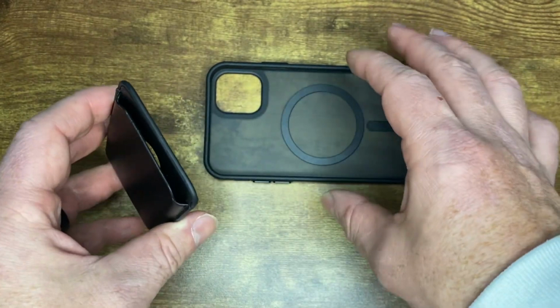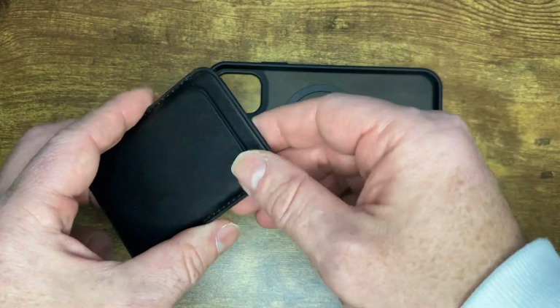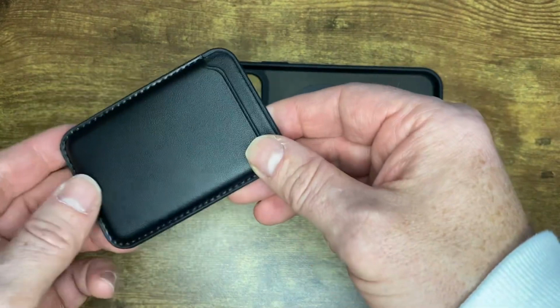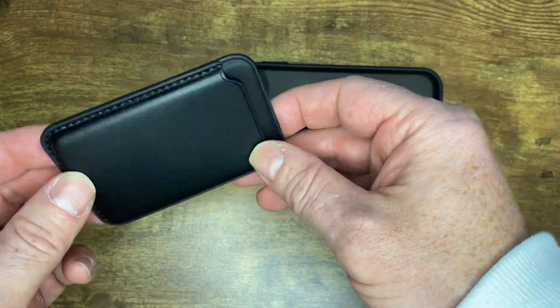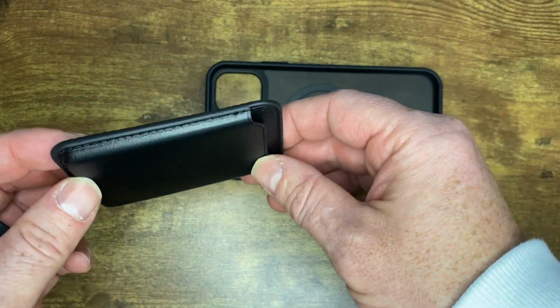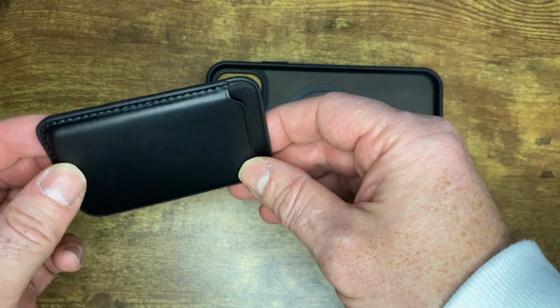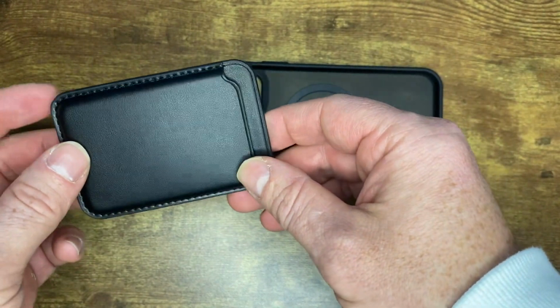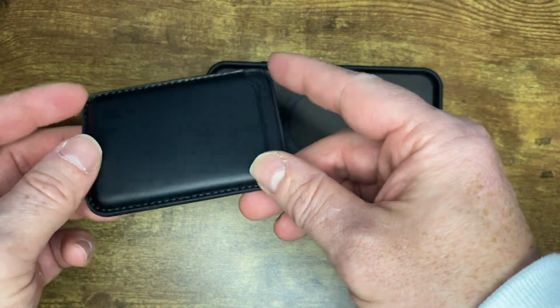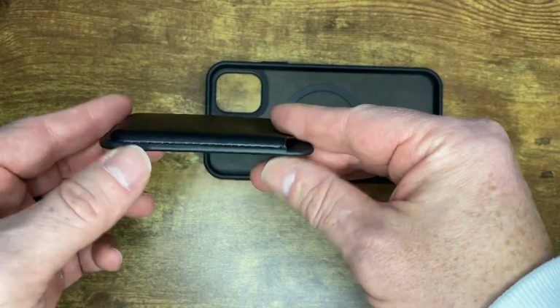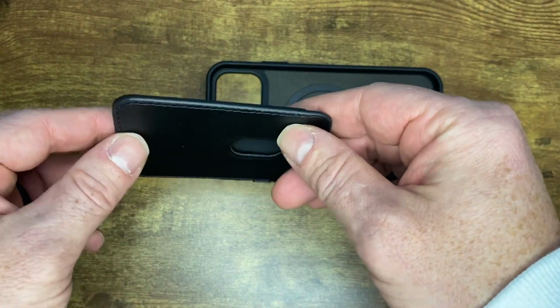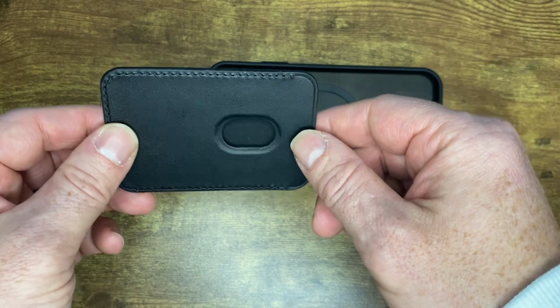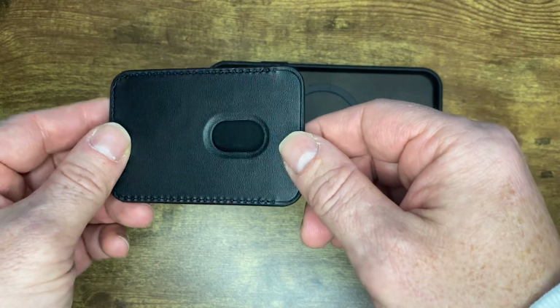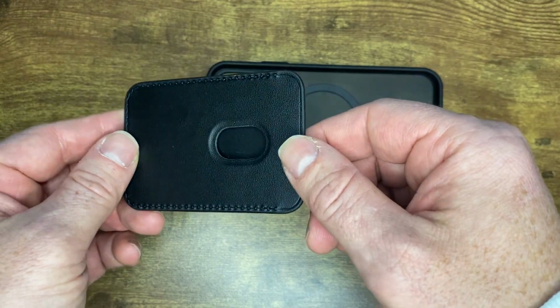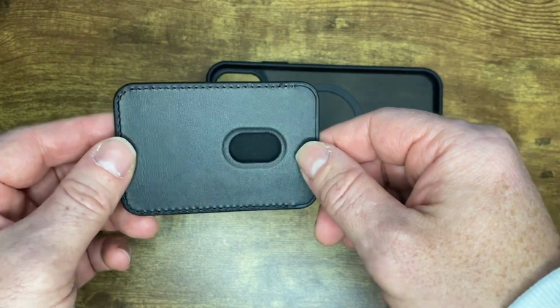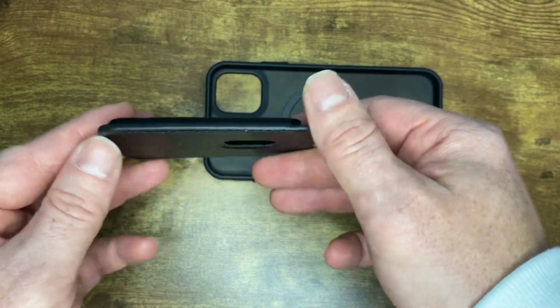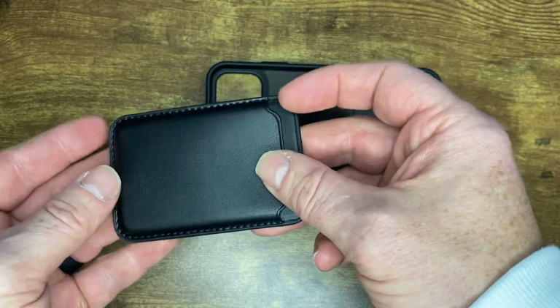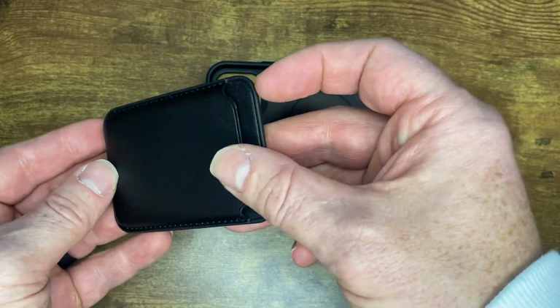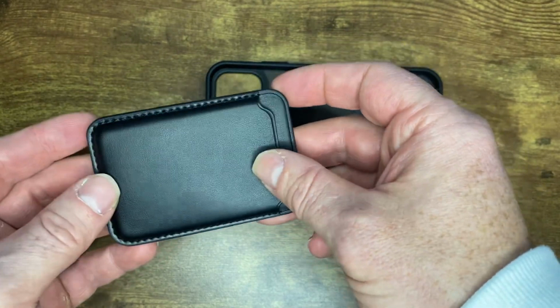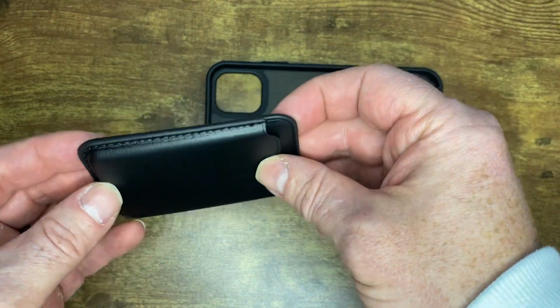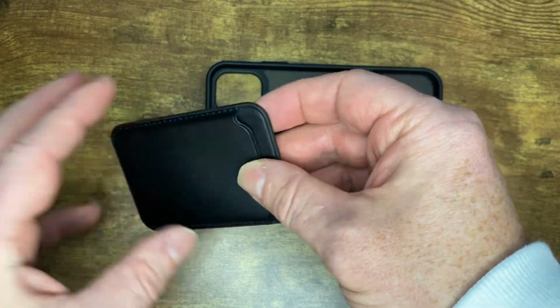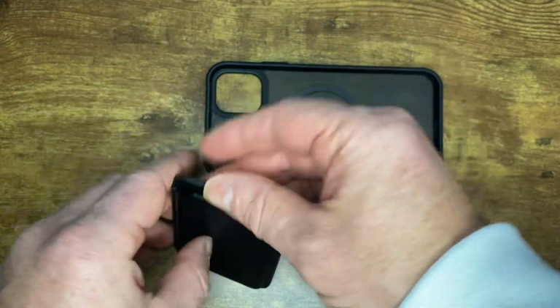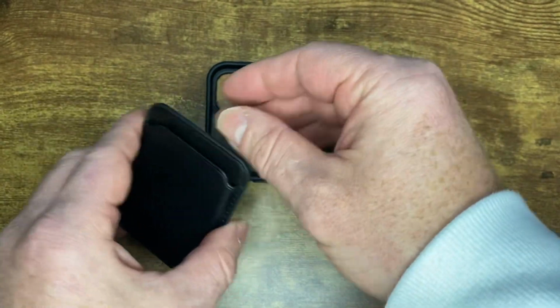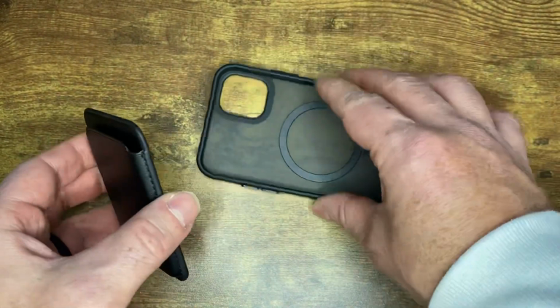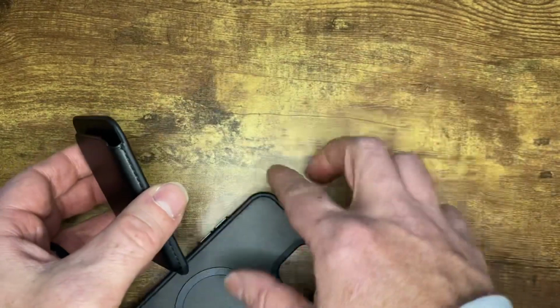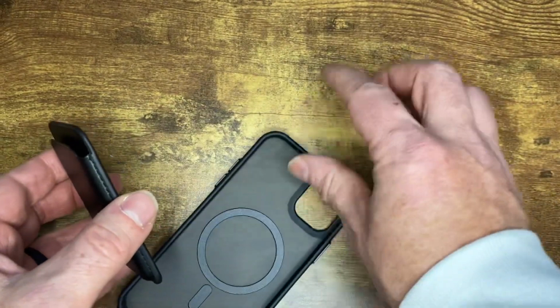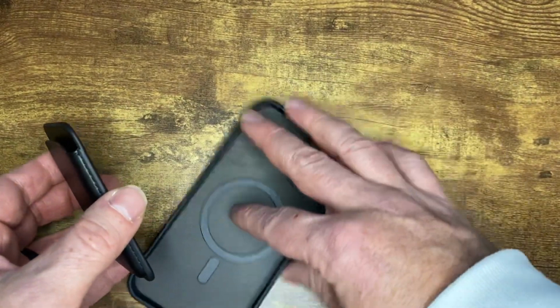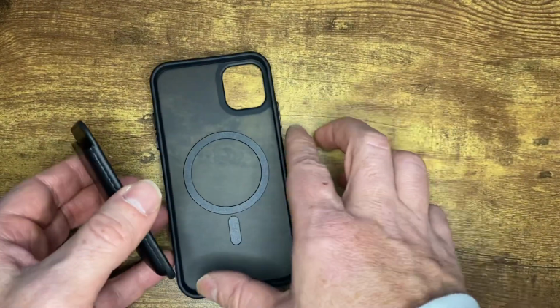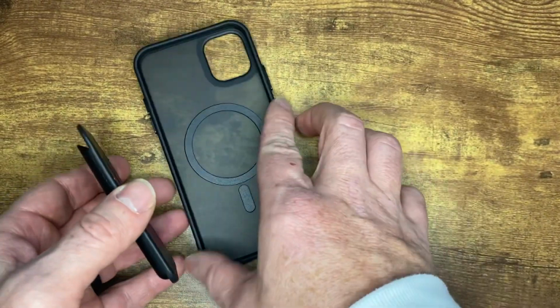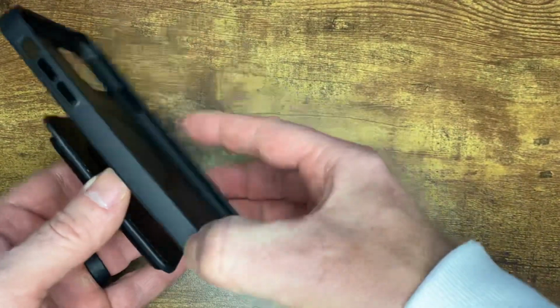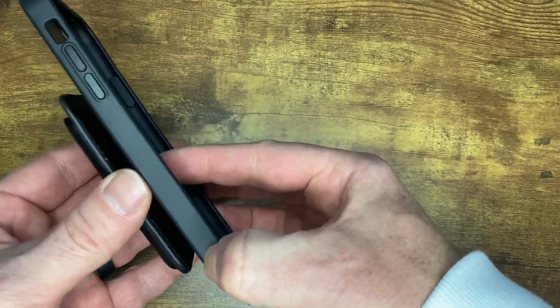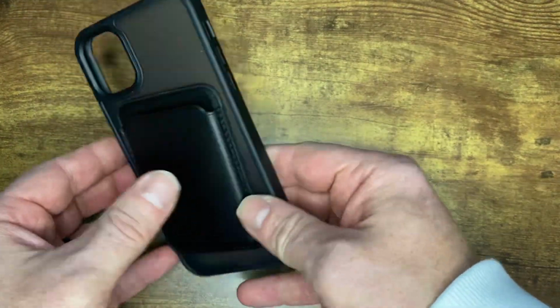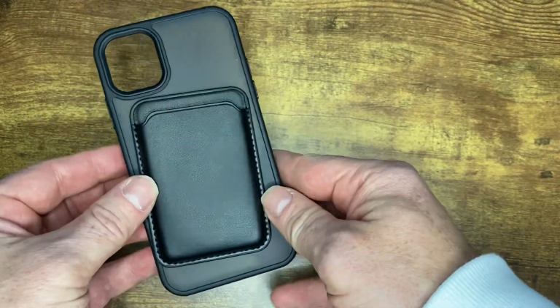Overall, I think it's a nice leather-looking case. Works really well. I'm excited to continue to use it.